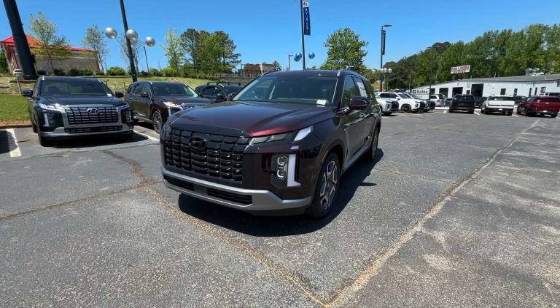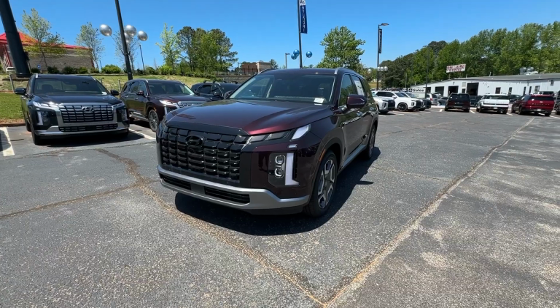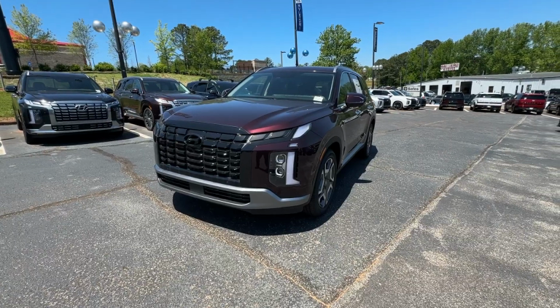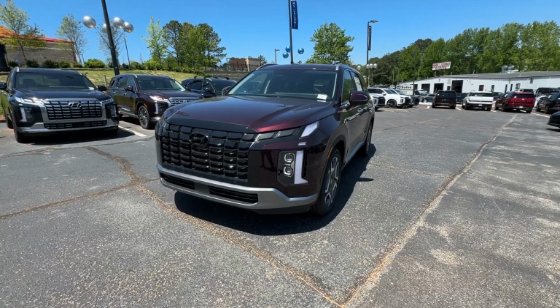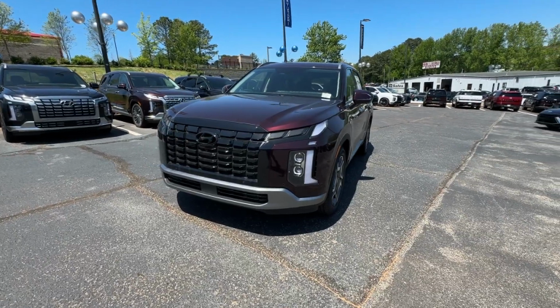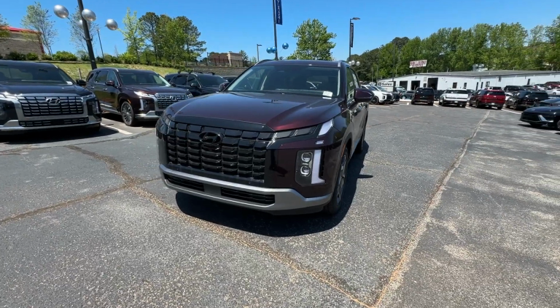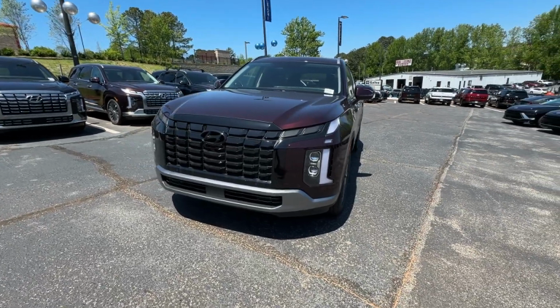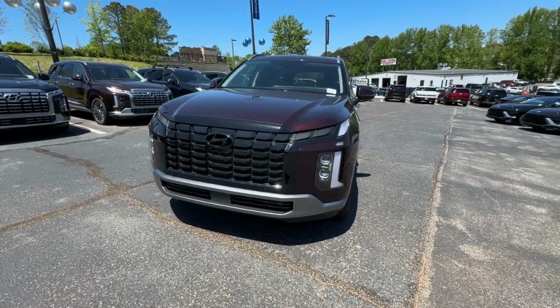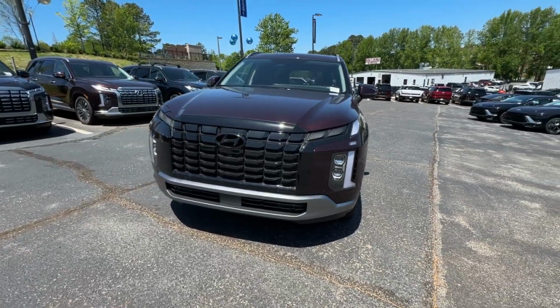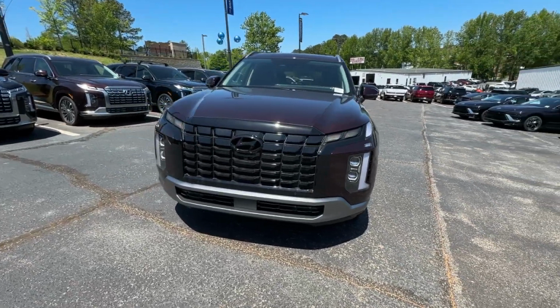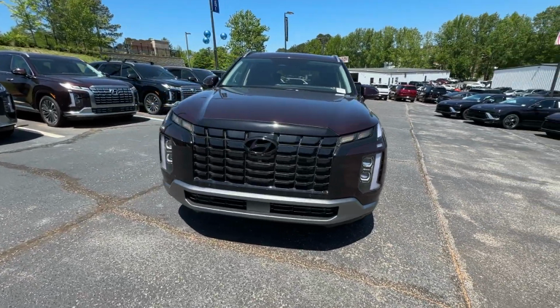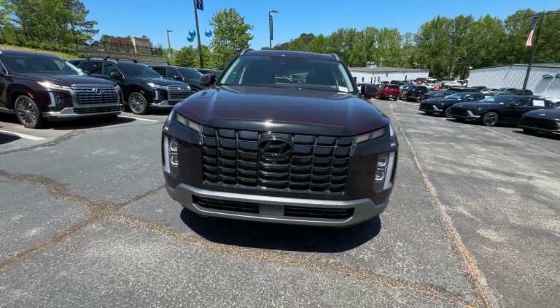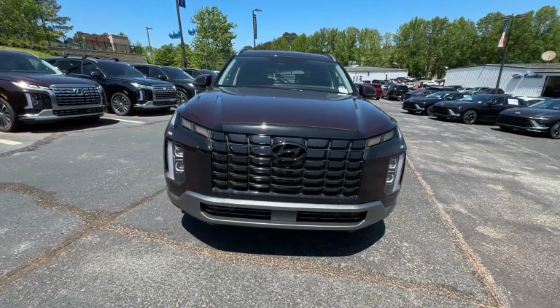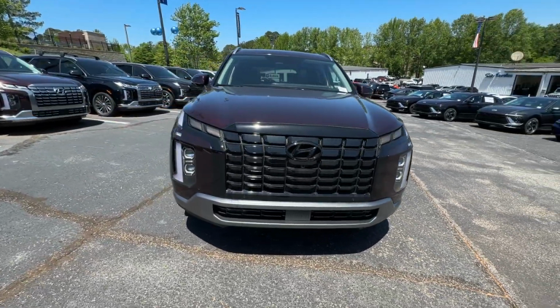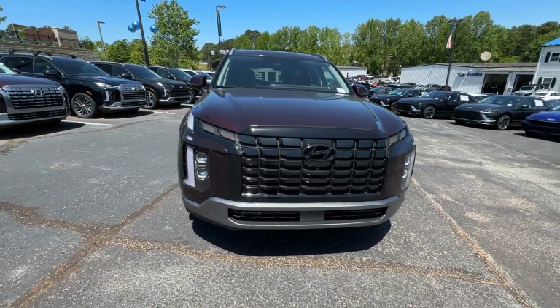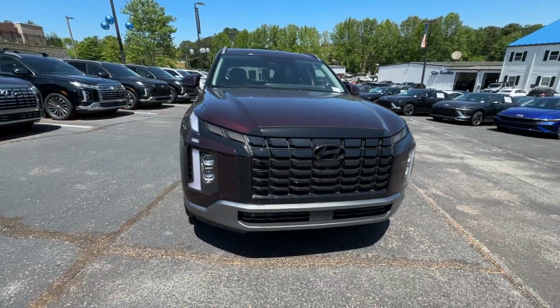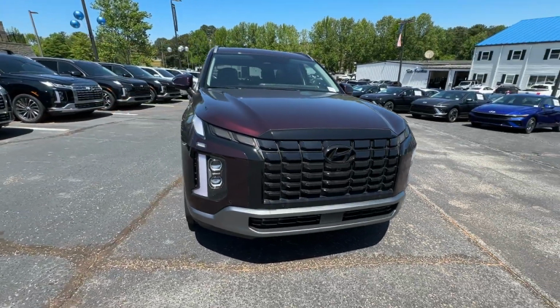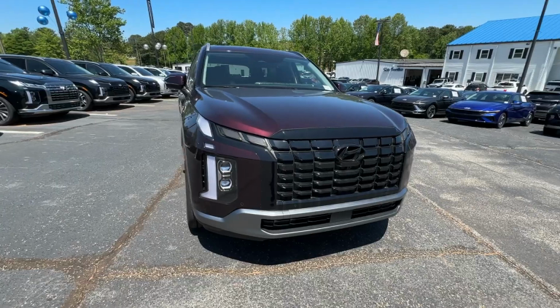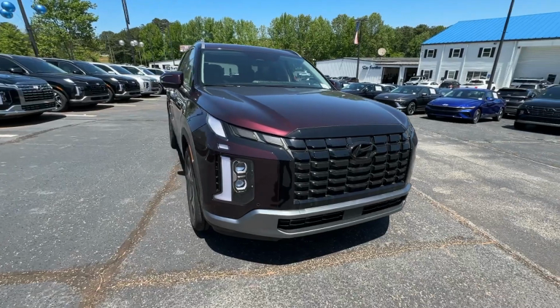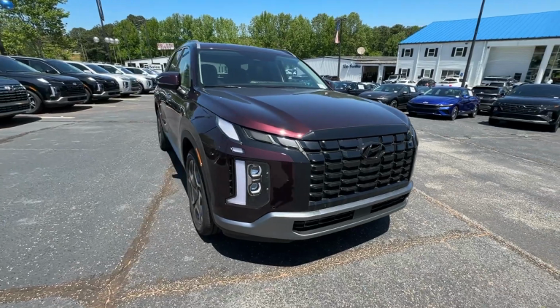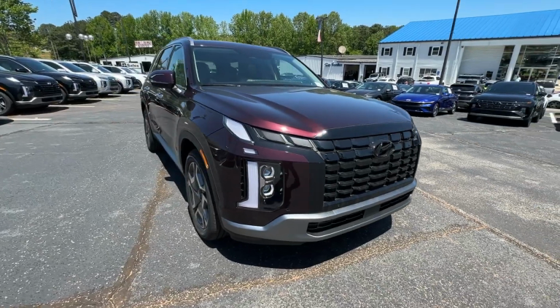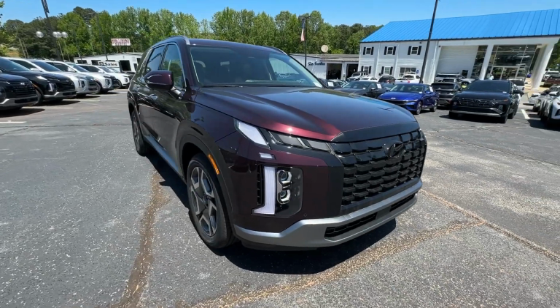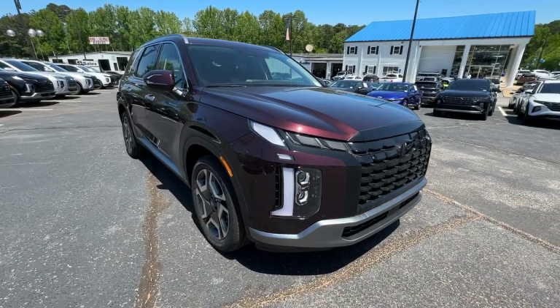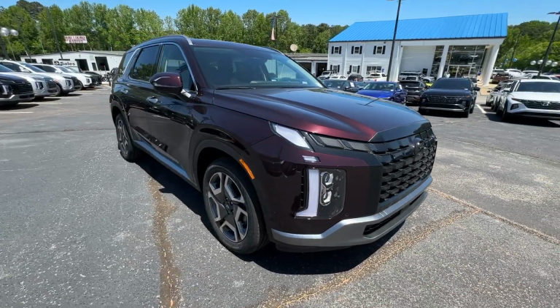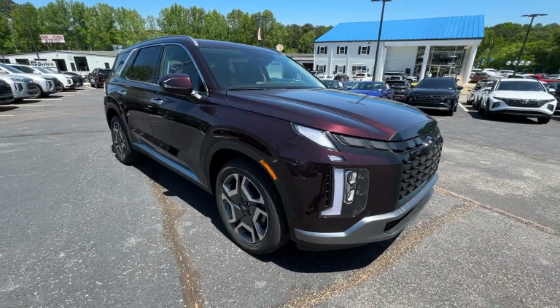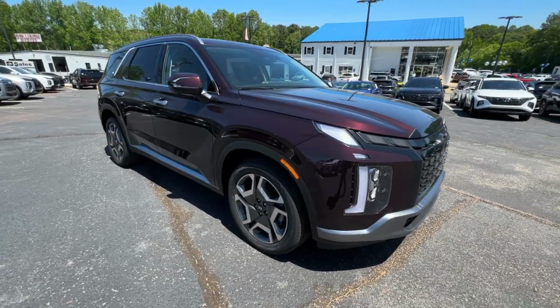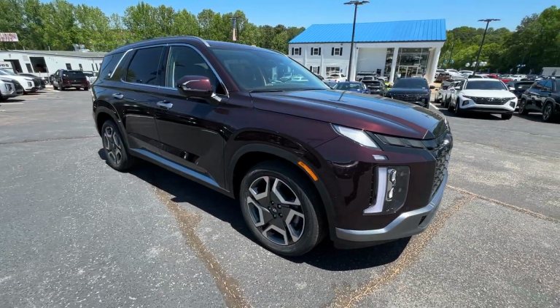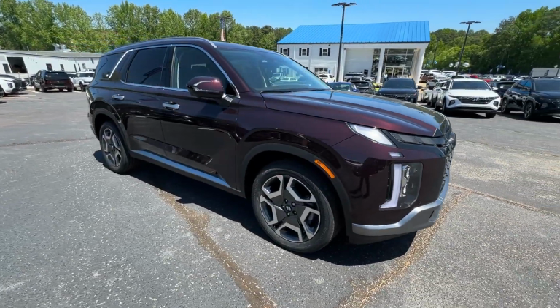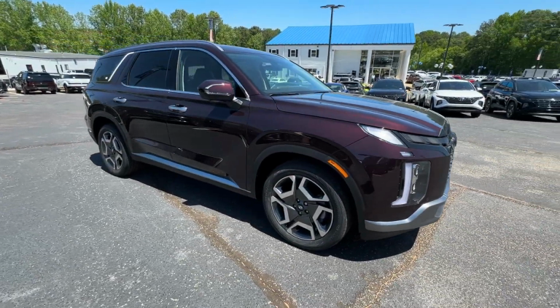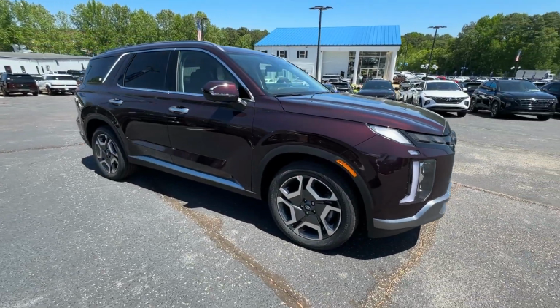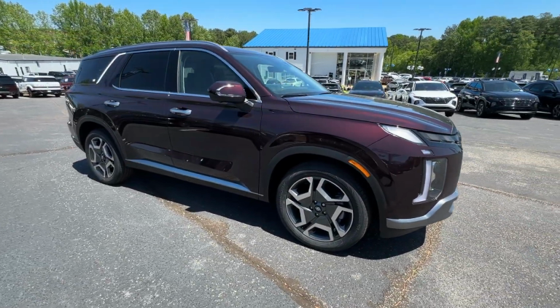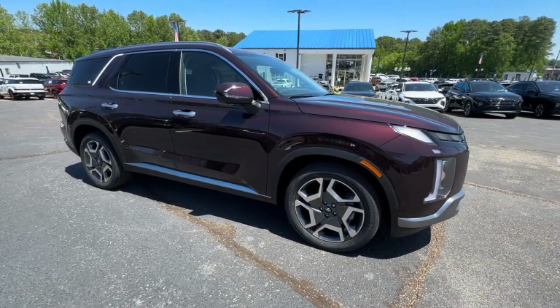Introducing the 2024 Hyundai Palisade. Enjoy a new level of comfort and convenience on all your family outings in this spacious Palisade.